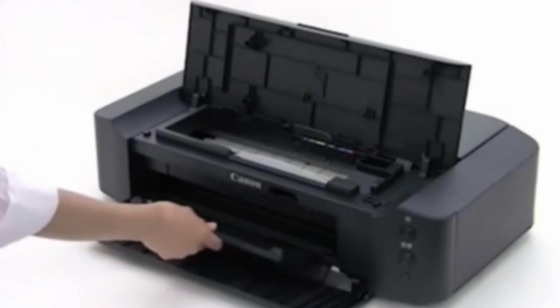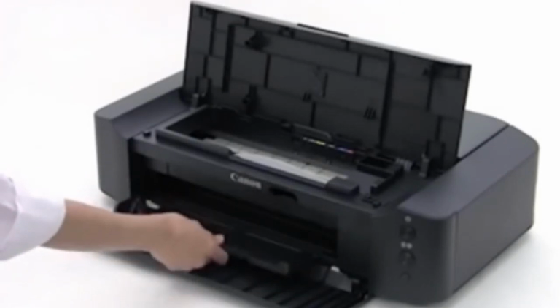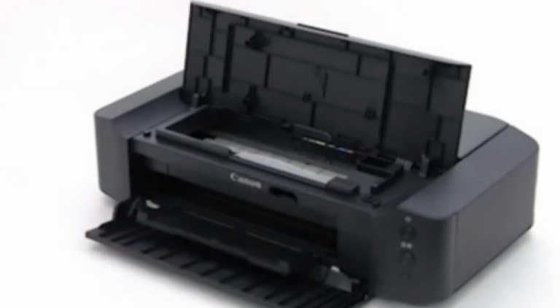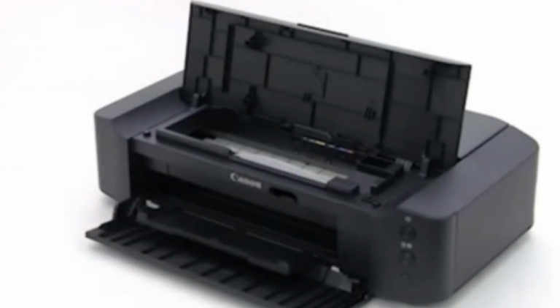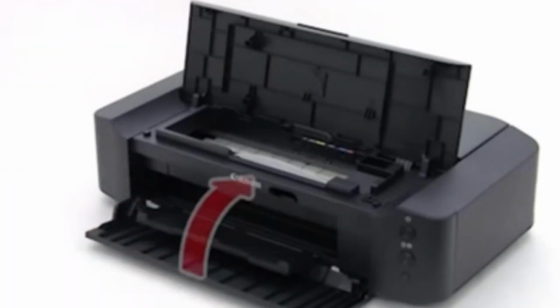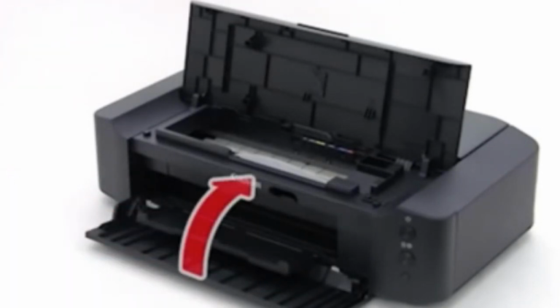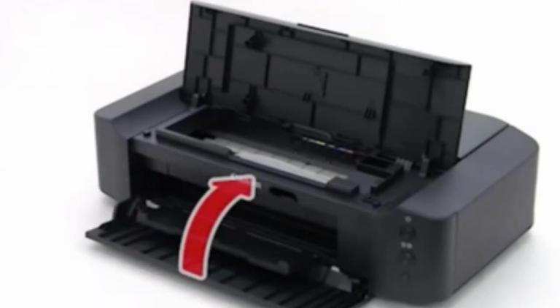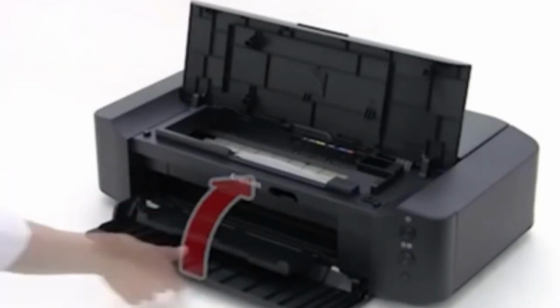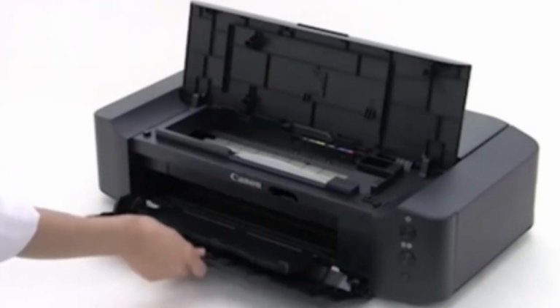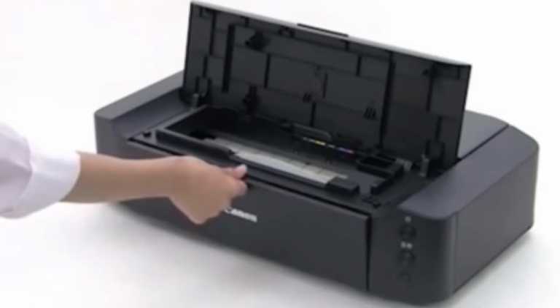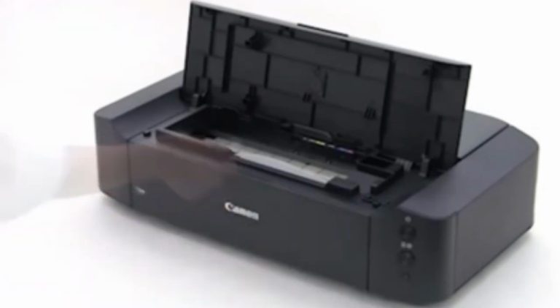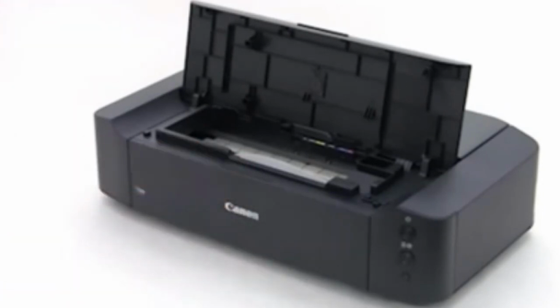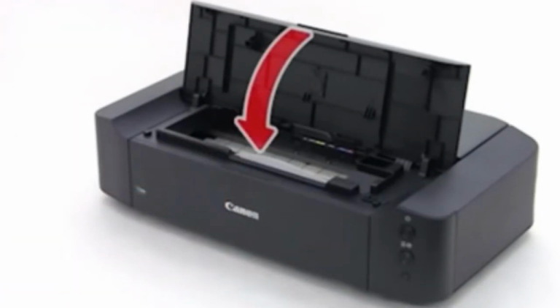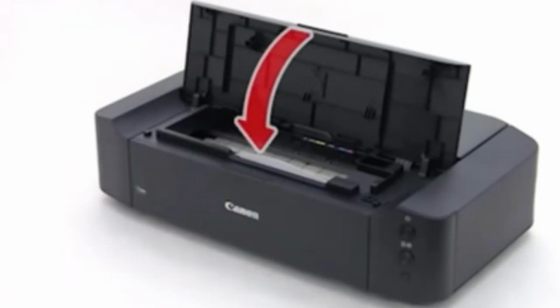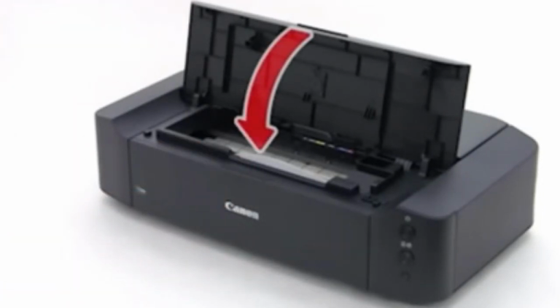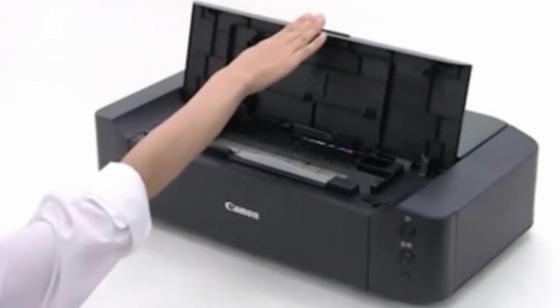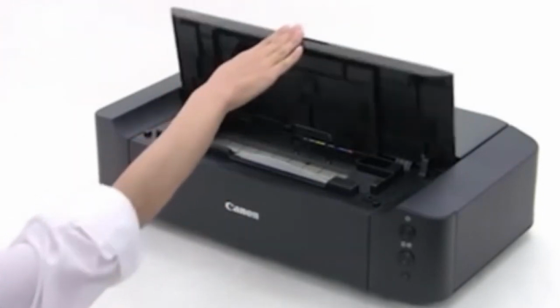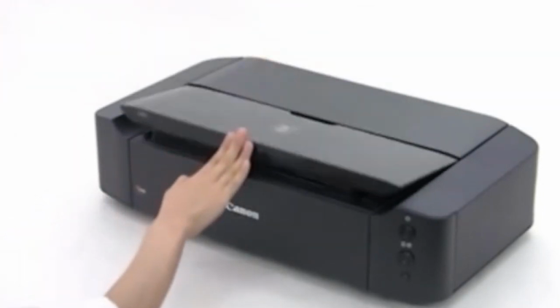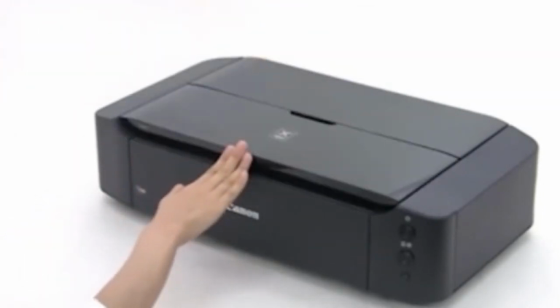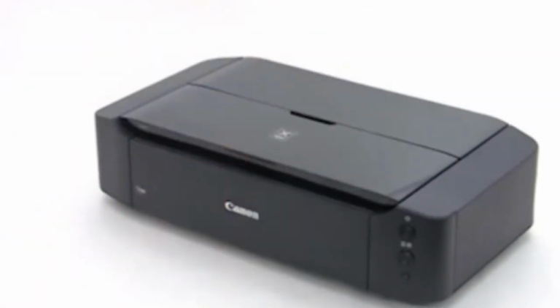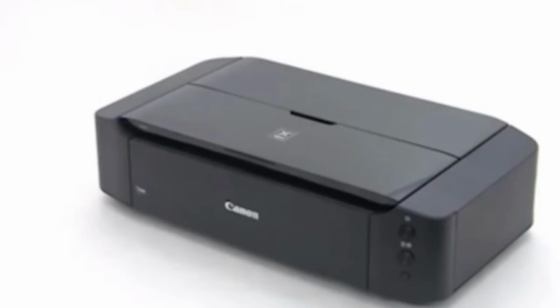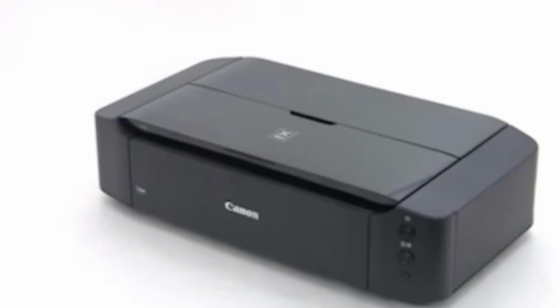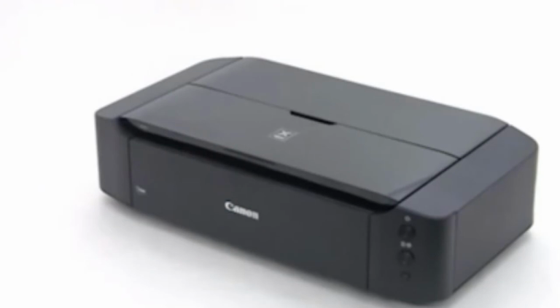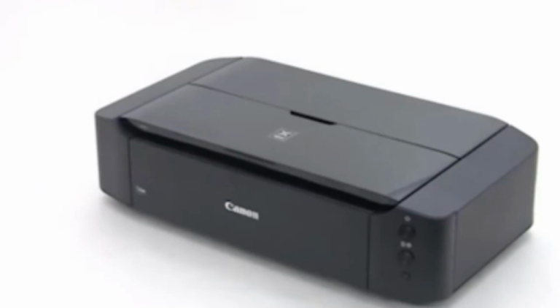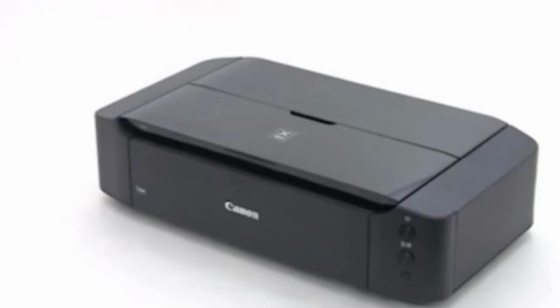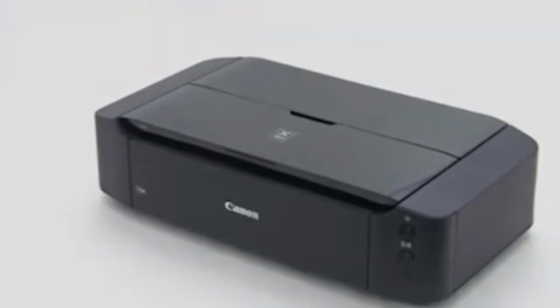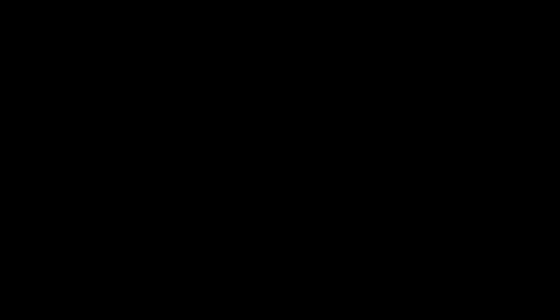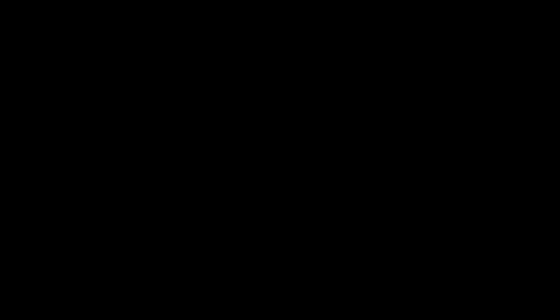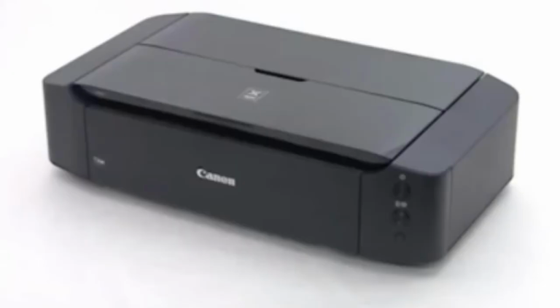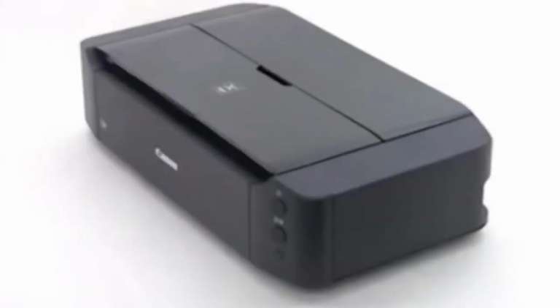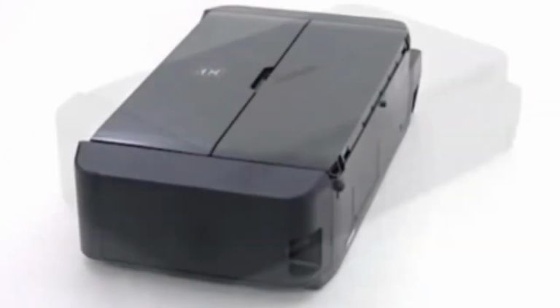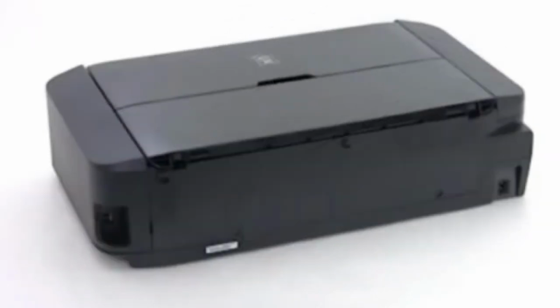Unfortunately, like many budget printers, it runs out of ink somewhat quickly, so you'll have to buy refills often if you print a few dozen pages a day. On the bright side, its color cartridges are all separate, so you can just replace the color you need, which helps save some money.